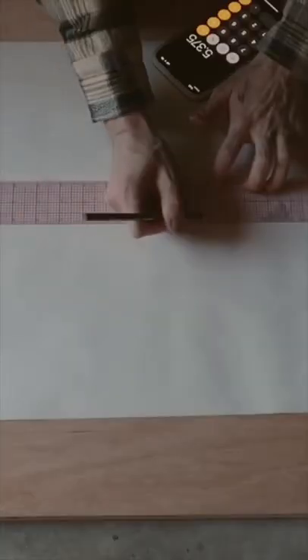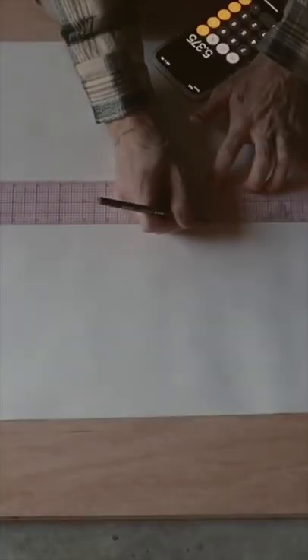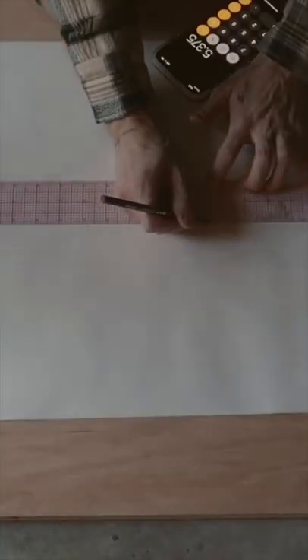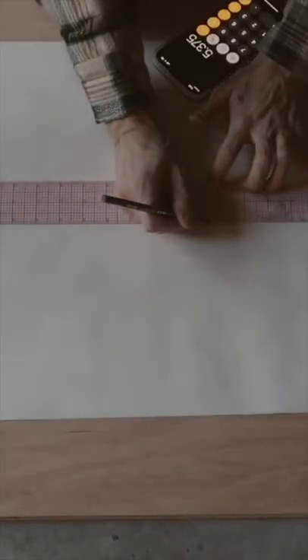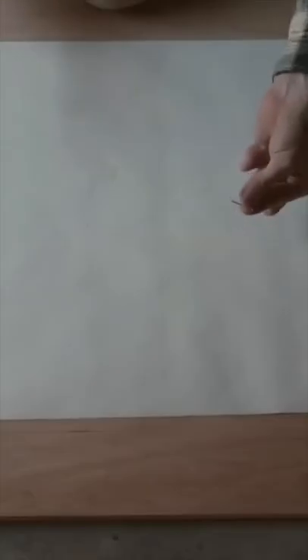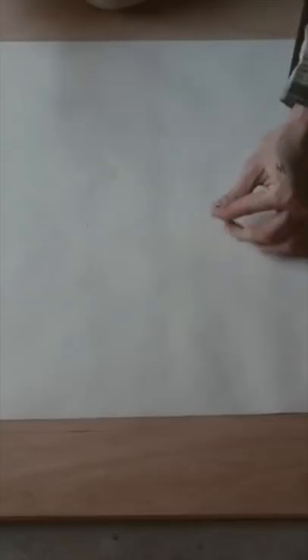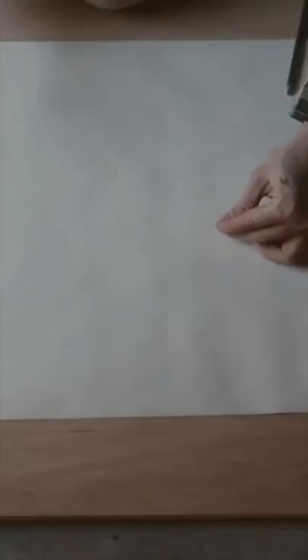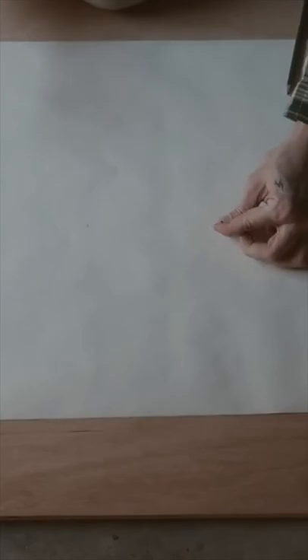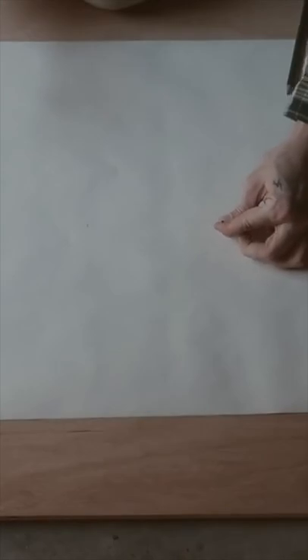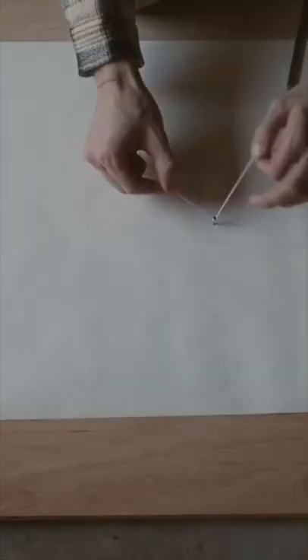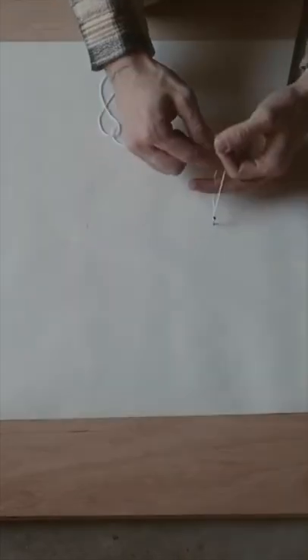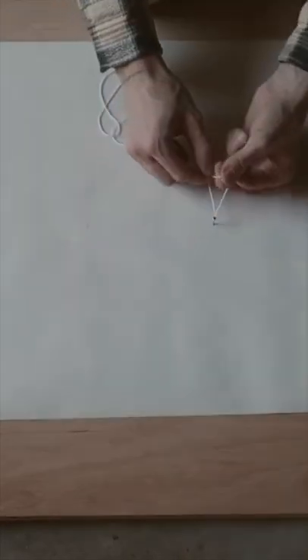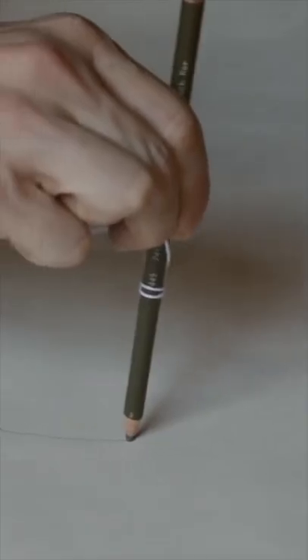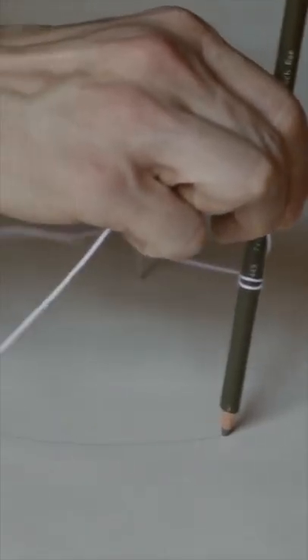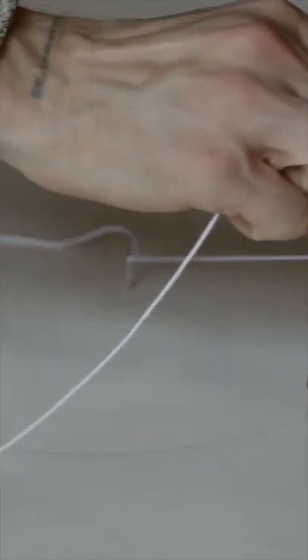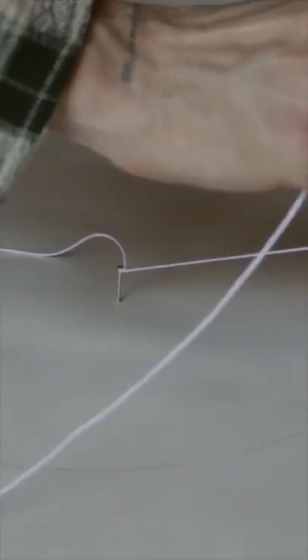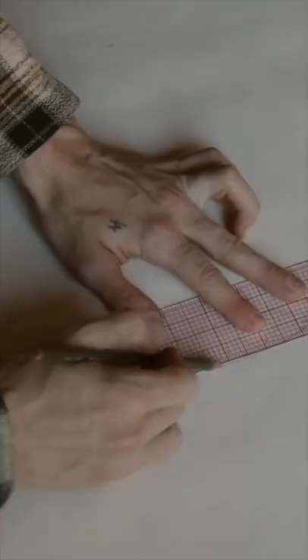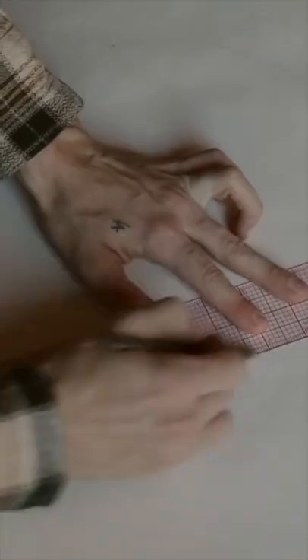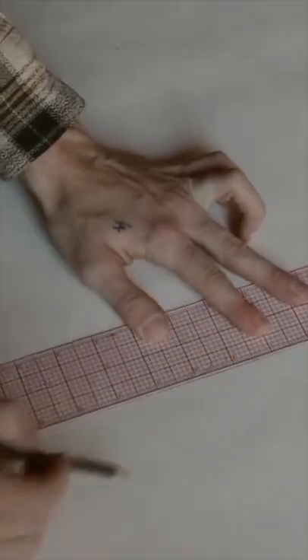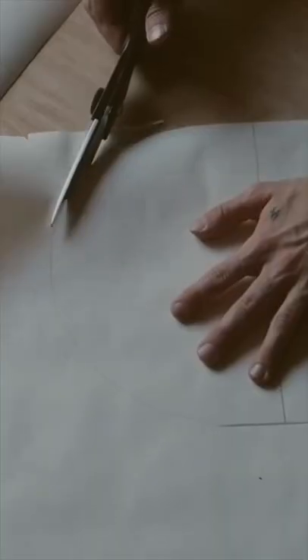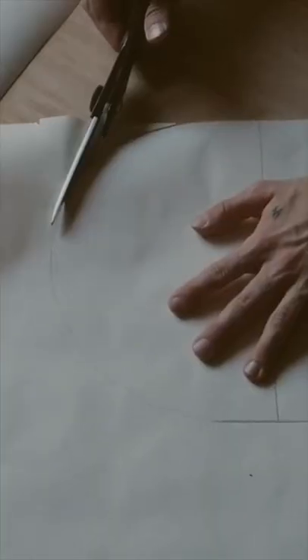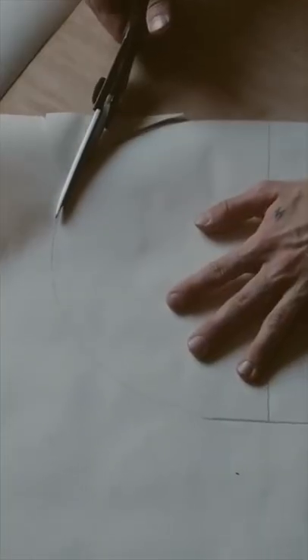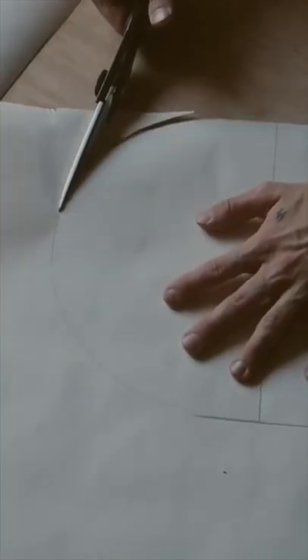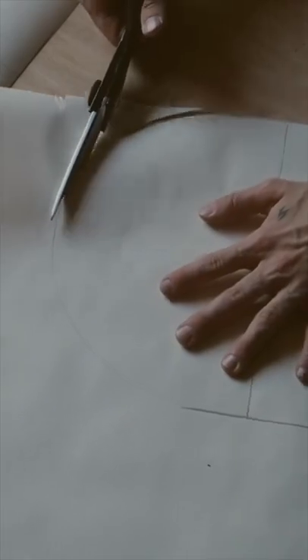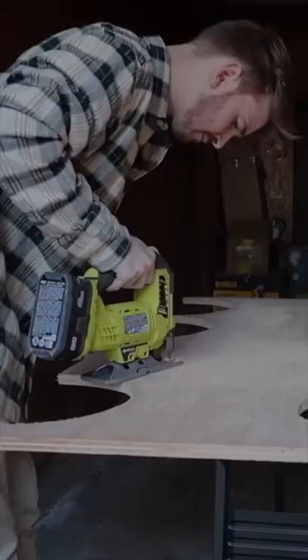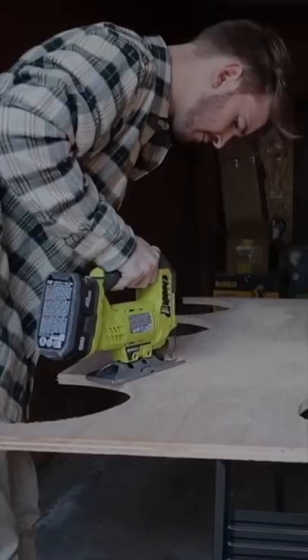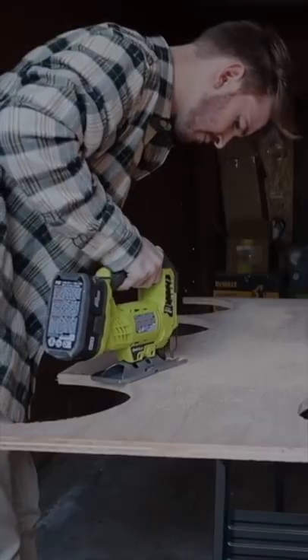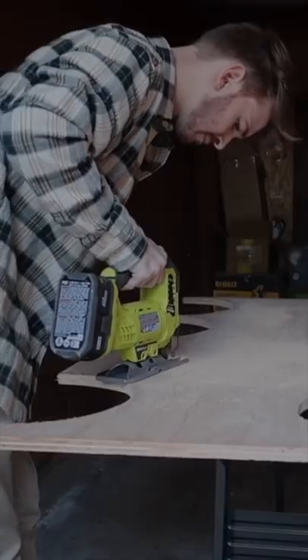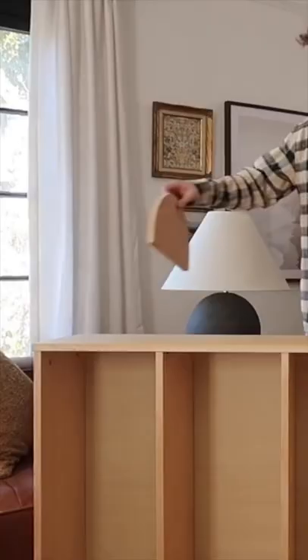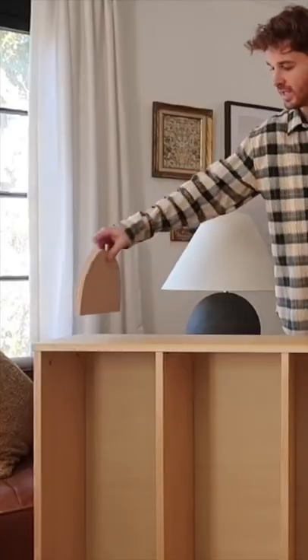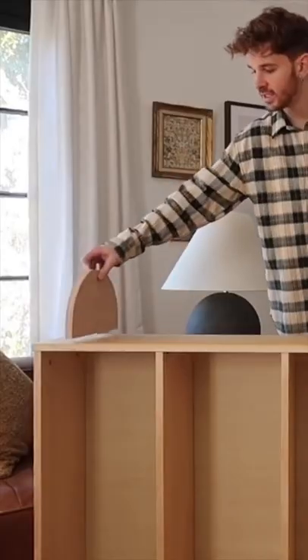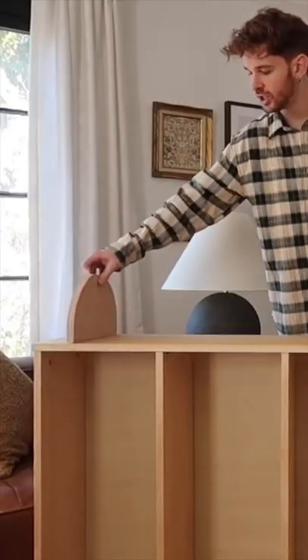I started off by creating a 10 and 3 quarter inch circle by hammering a nail and then adding some string, tying it onto a pencil, creating that circle shape, and then cutting that circle in half and cutting it out on a piece of plywood.